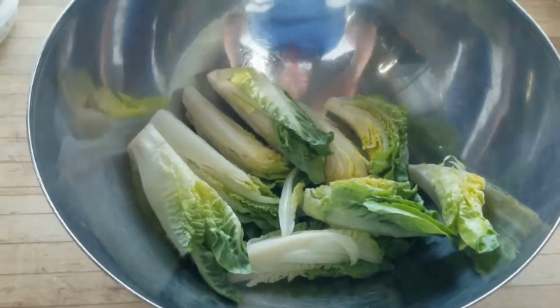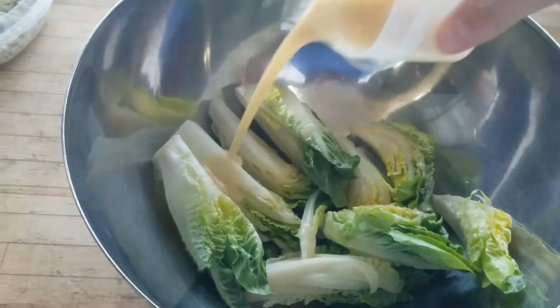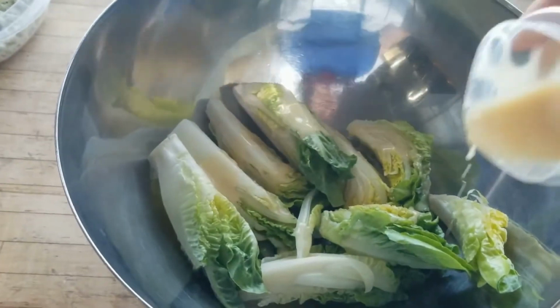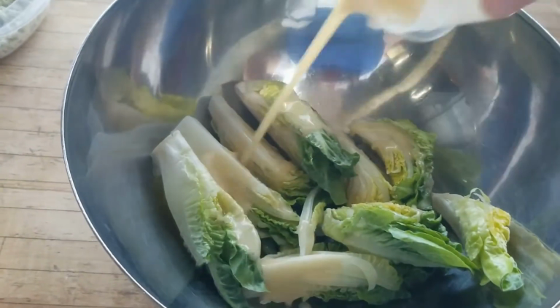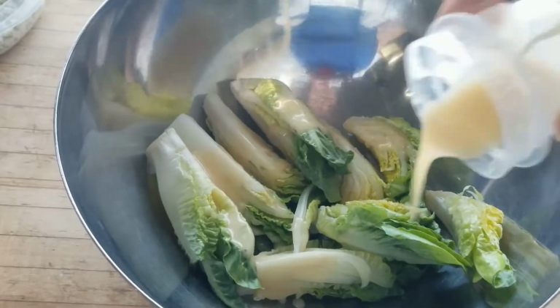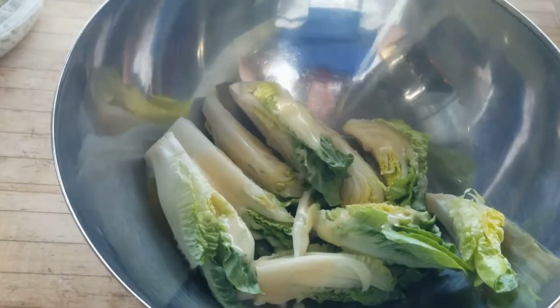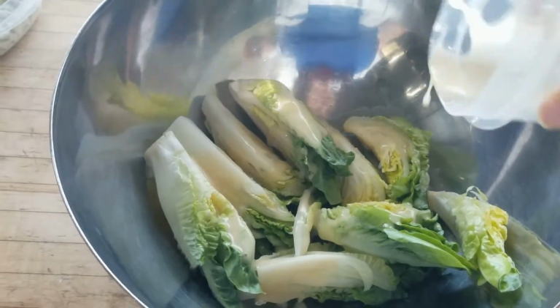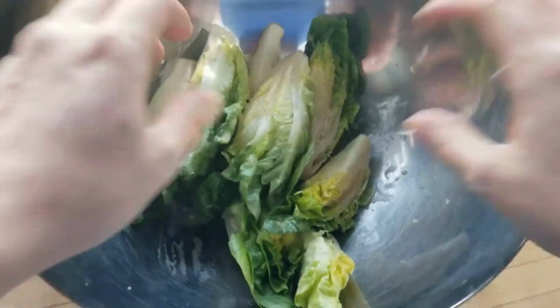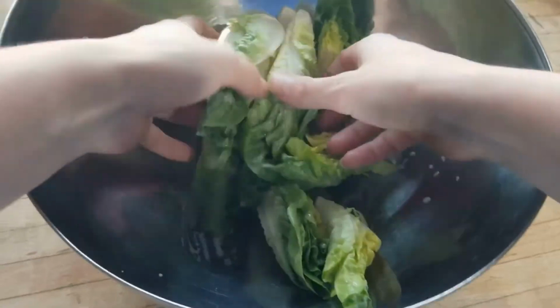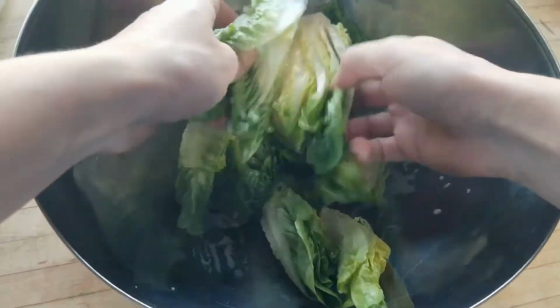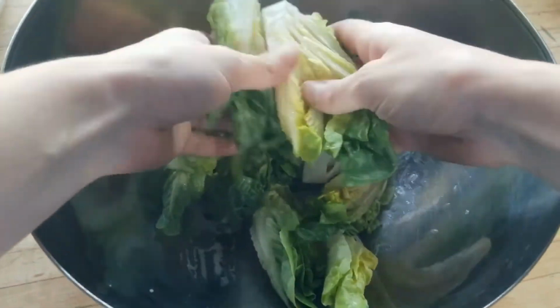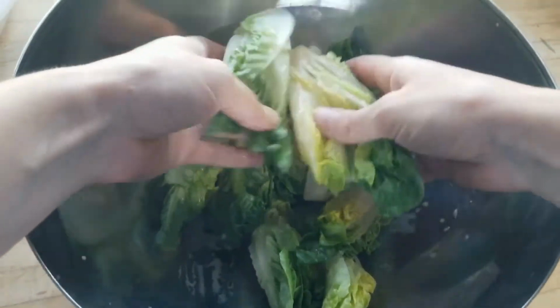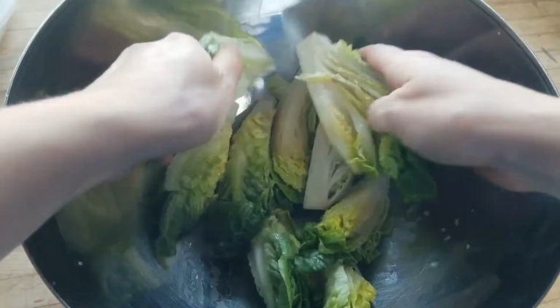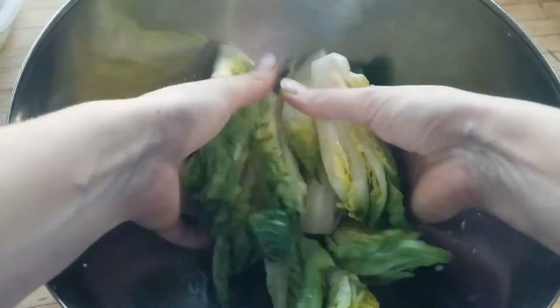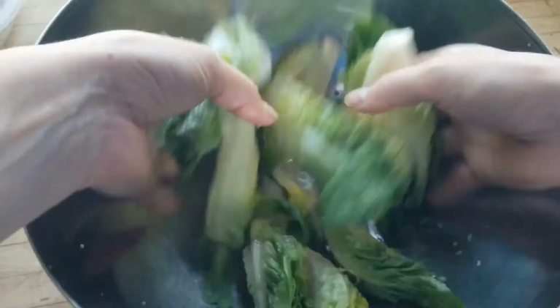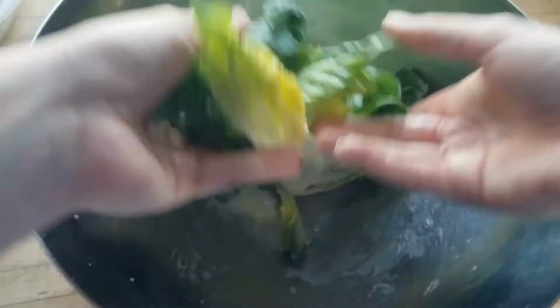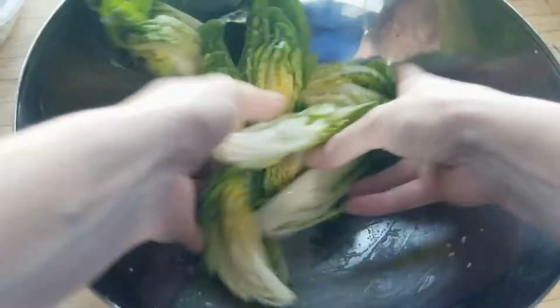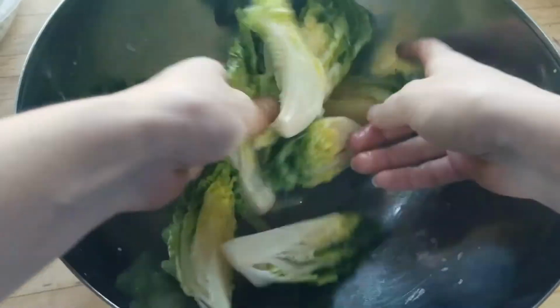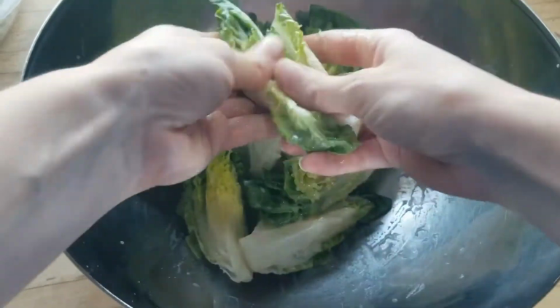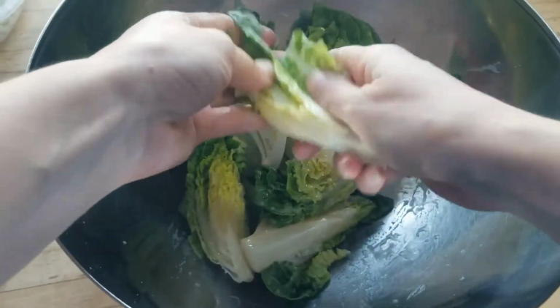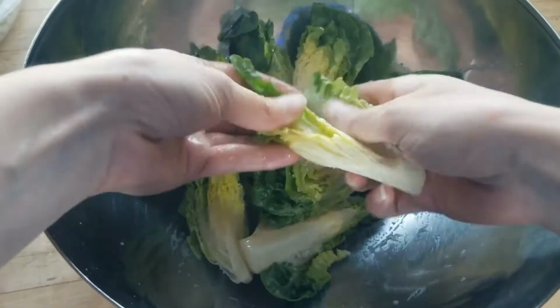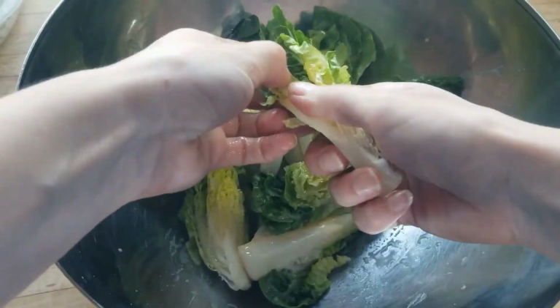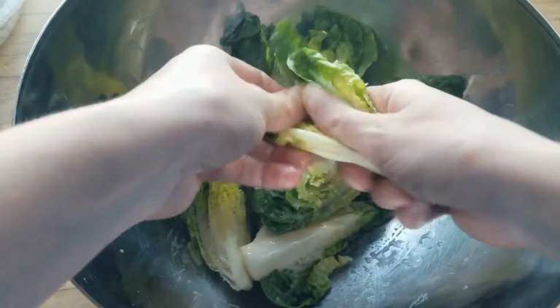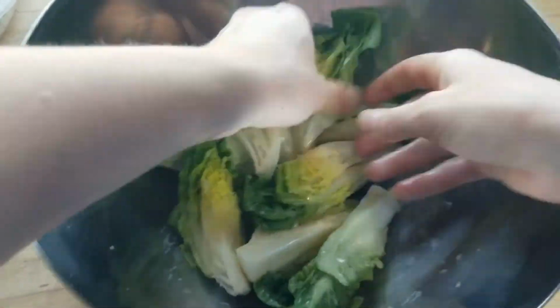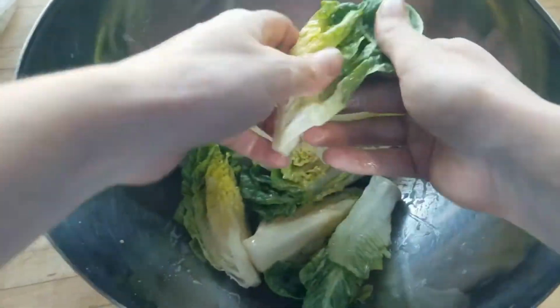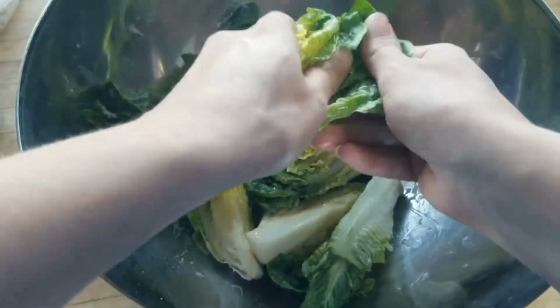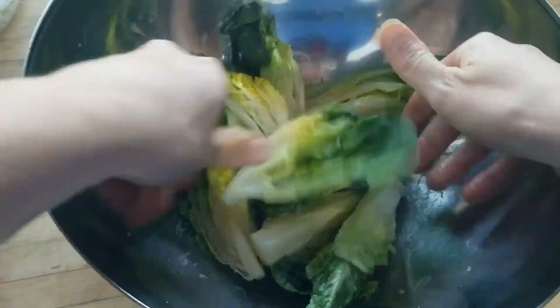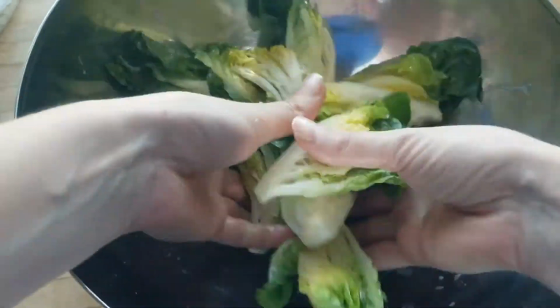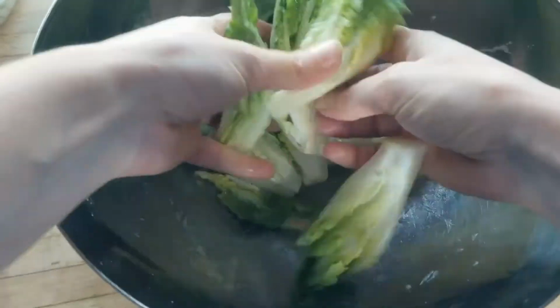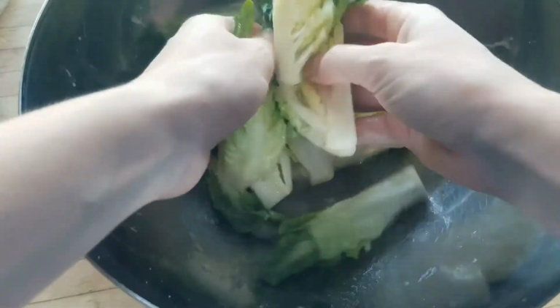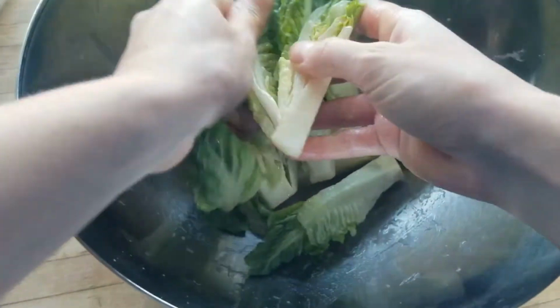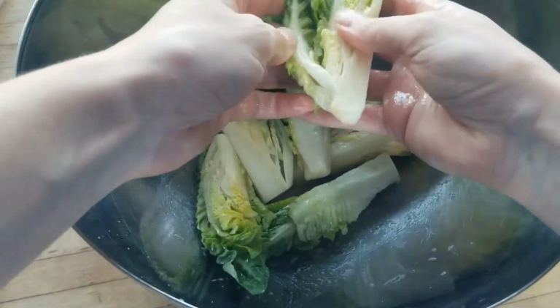The best way is to use your clean hands and really work the vinaigrette by massaging it into the layers of the lettuce leaves.